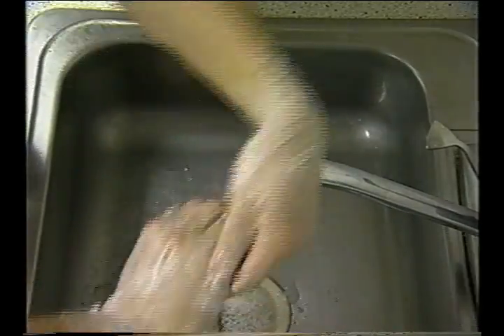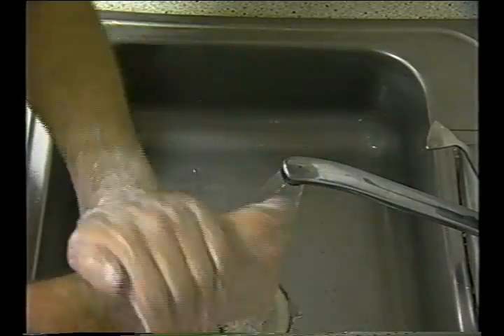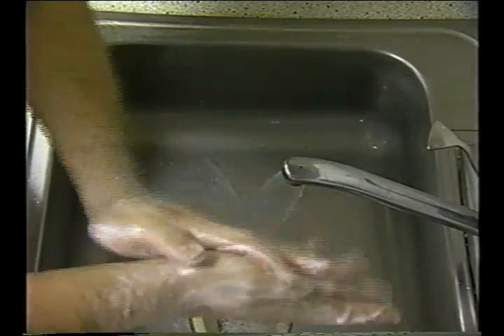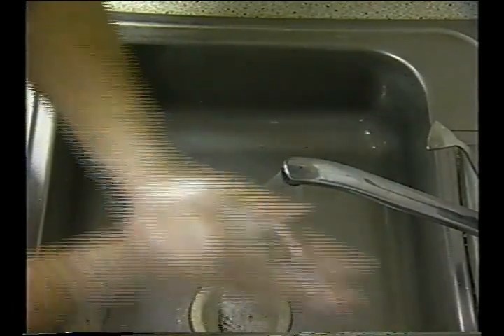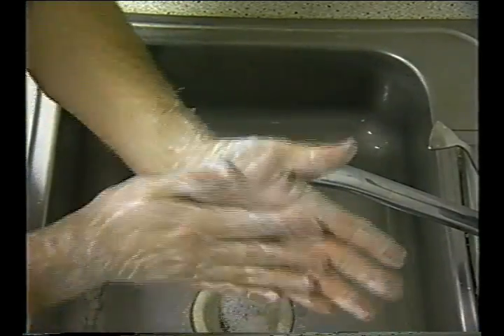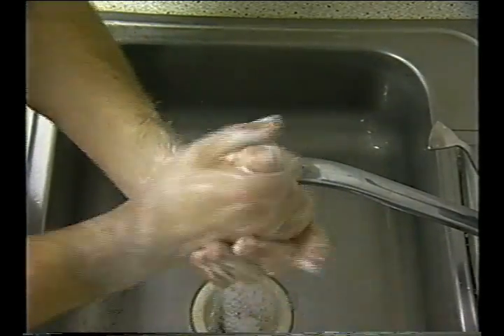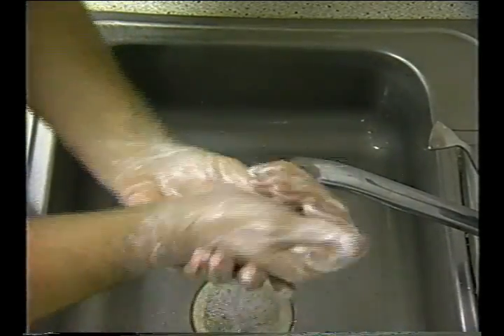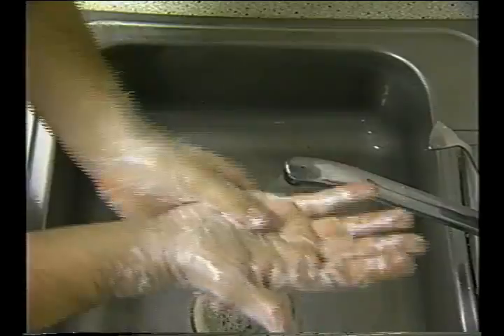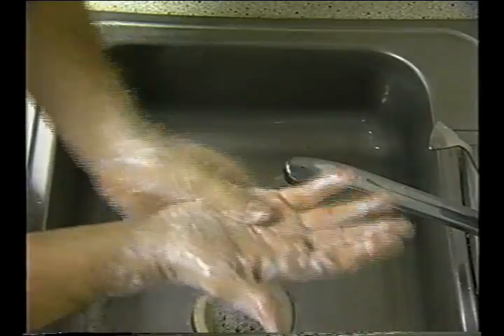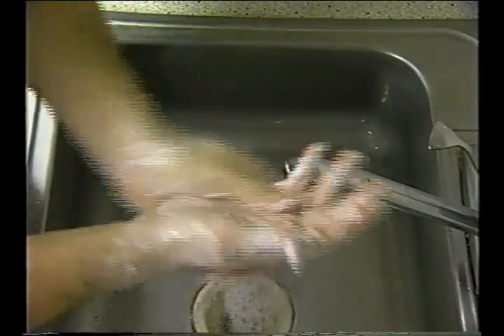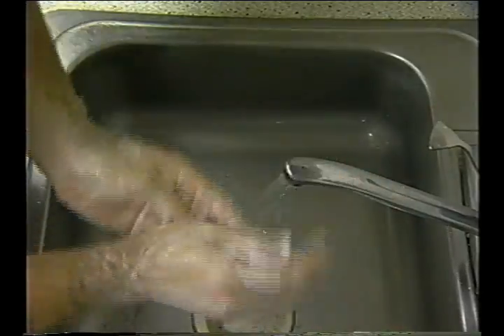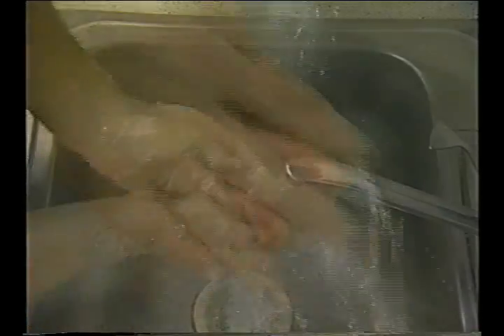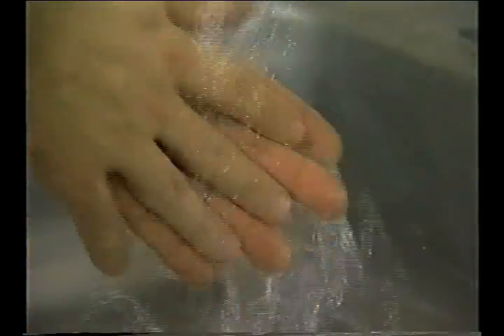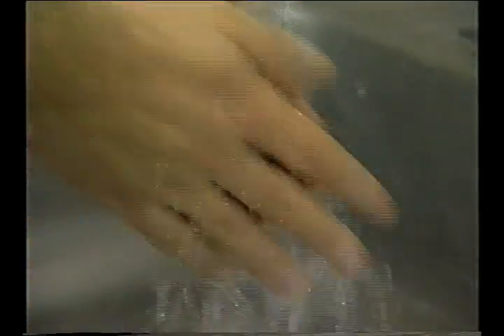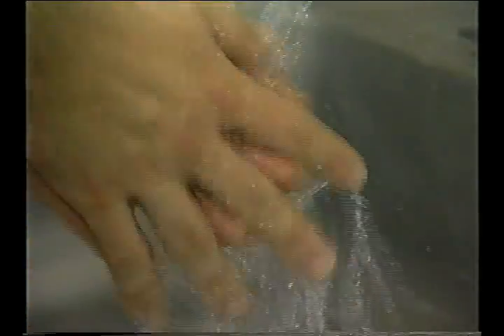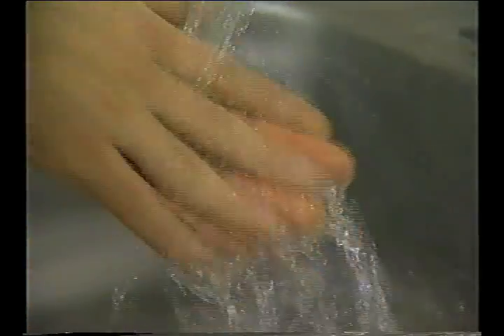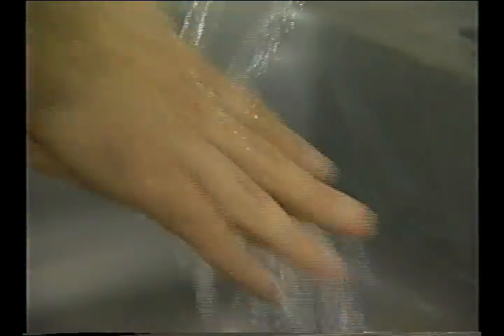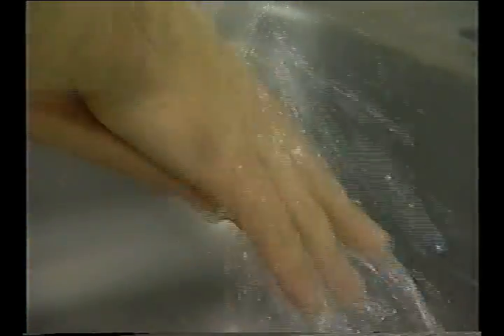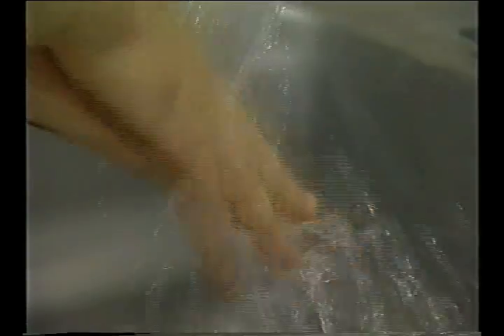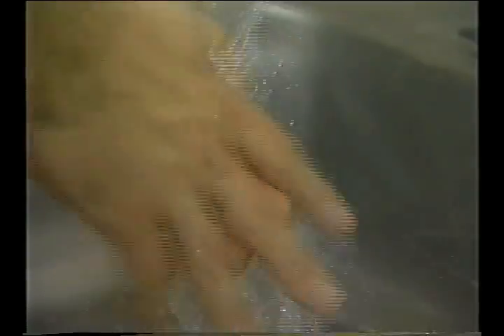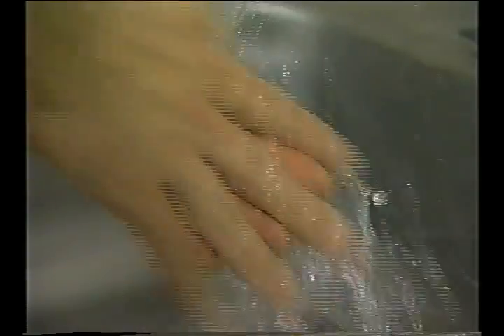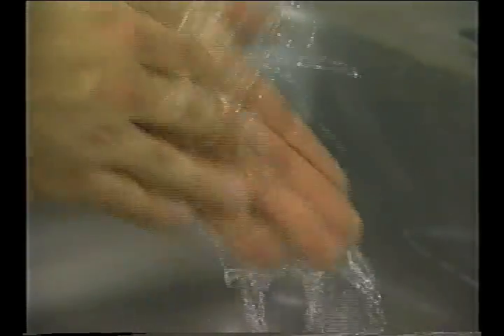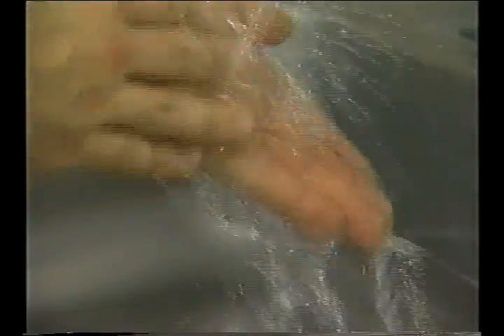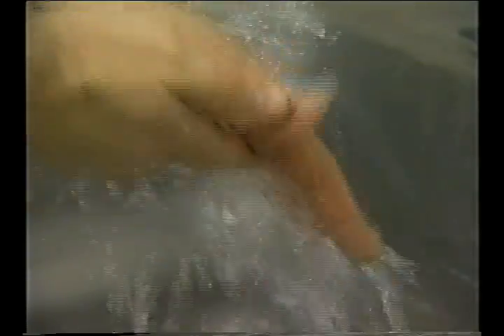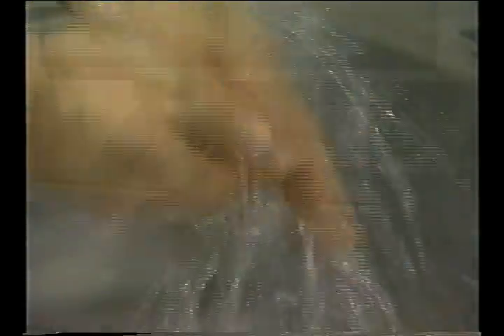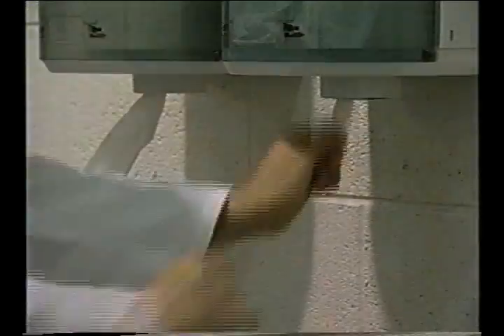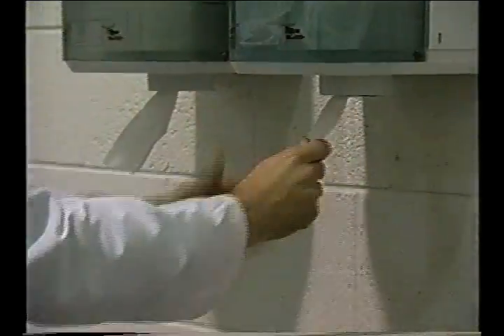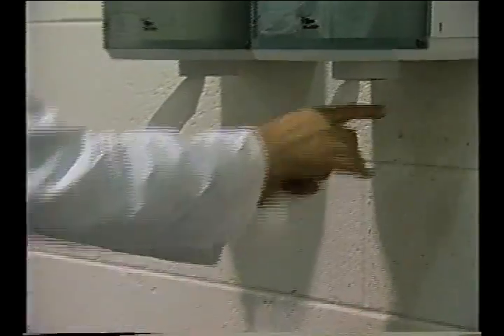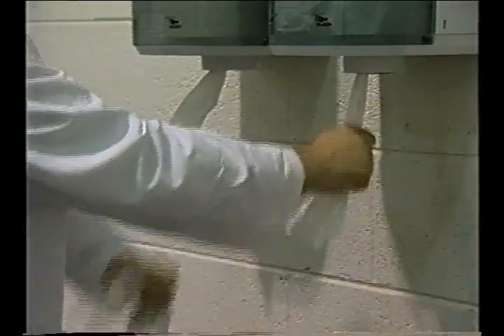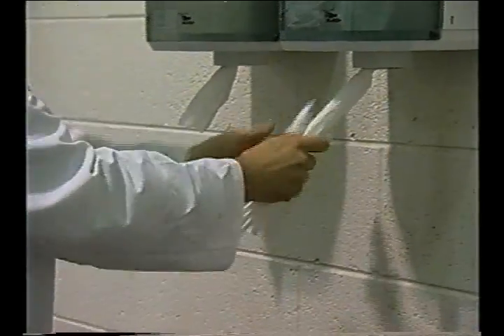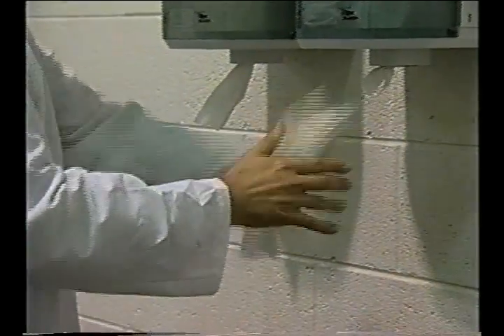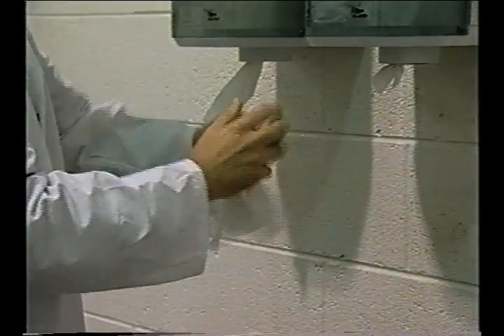Many microorganisms can be removed by friction alone. Soaped and scrubbed hands should be rinsed under clean, warm, running water and then dried with a clean, disposable towel.